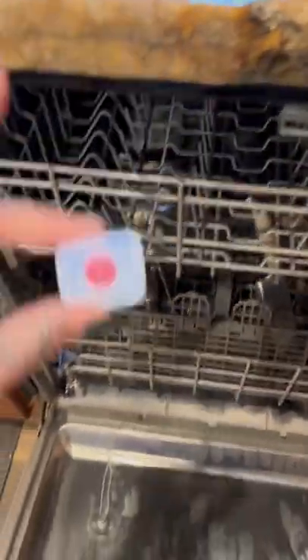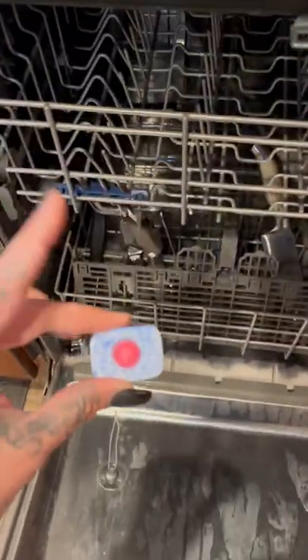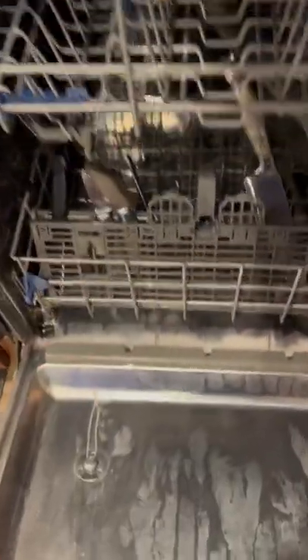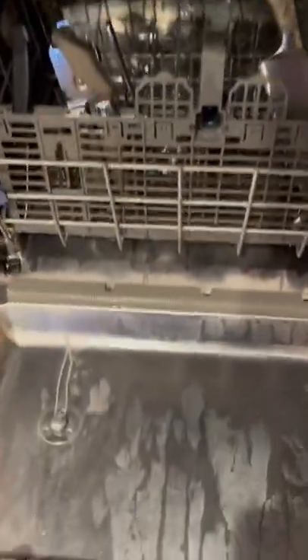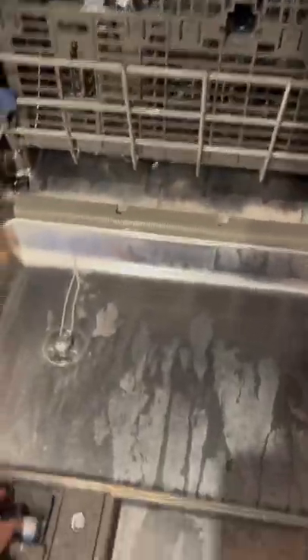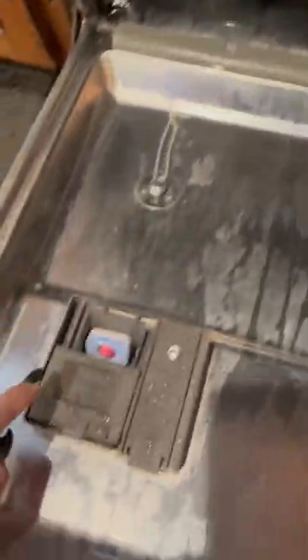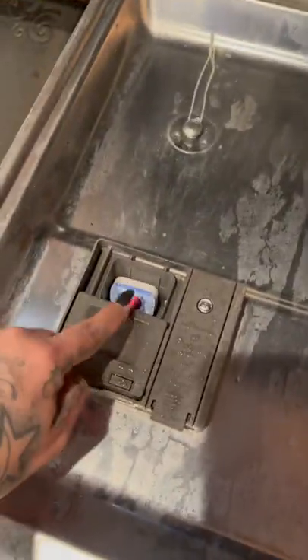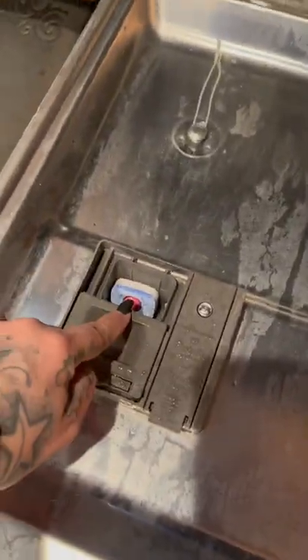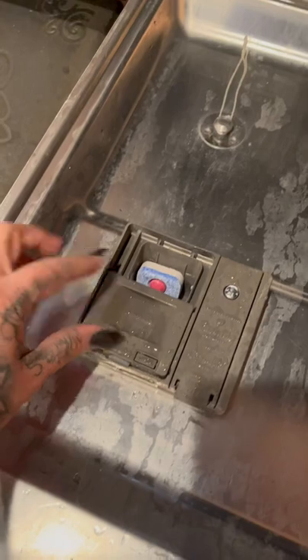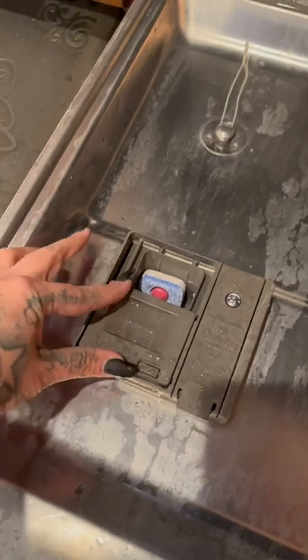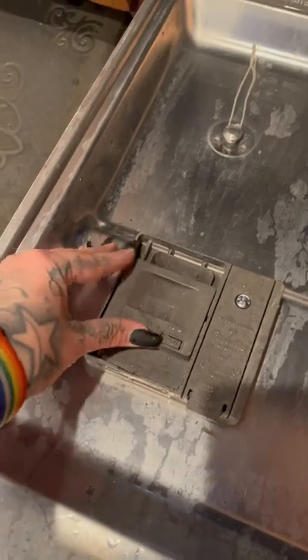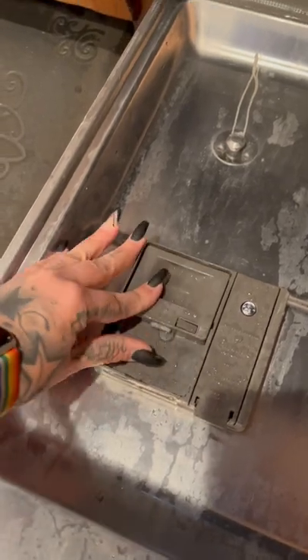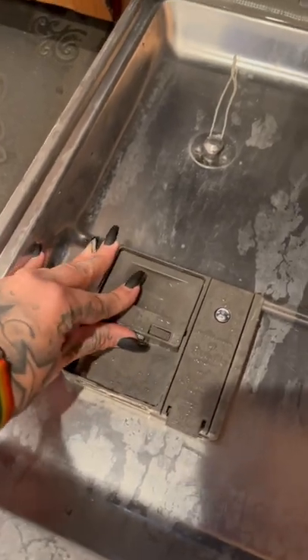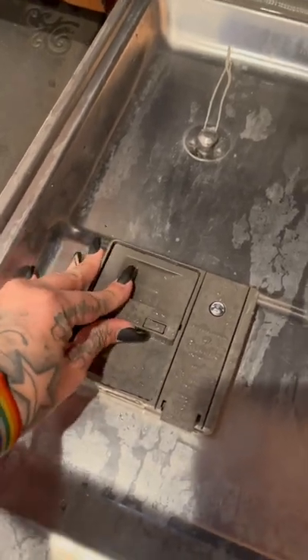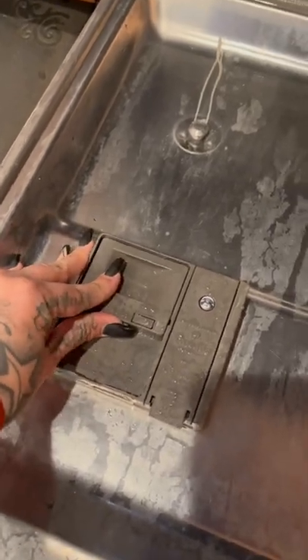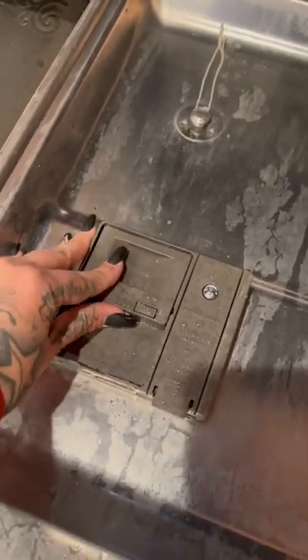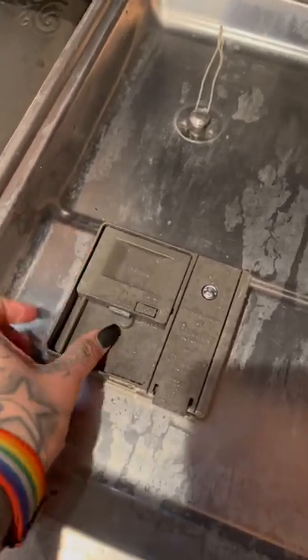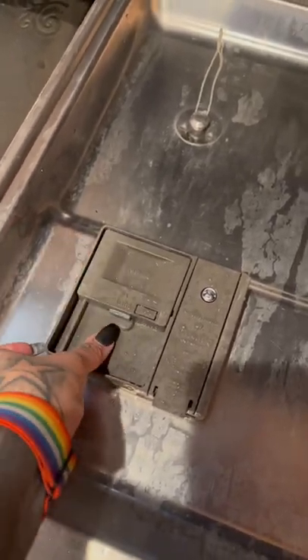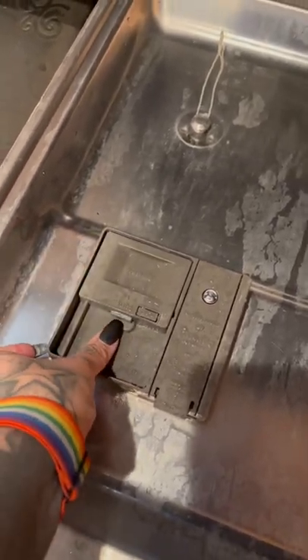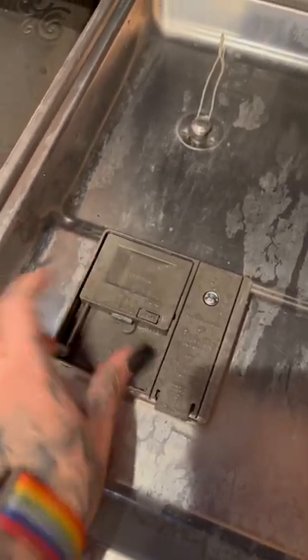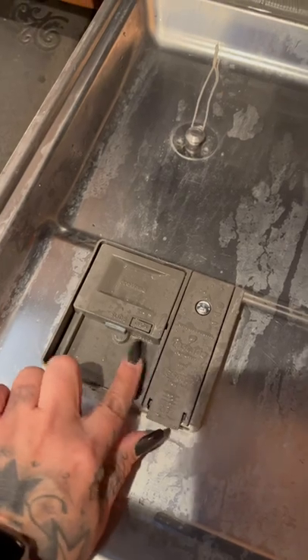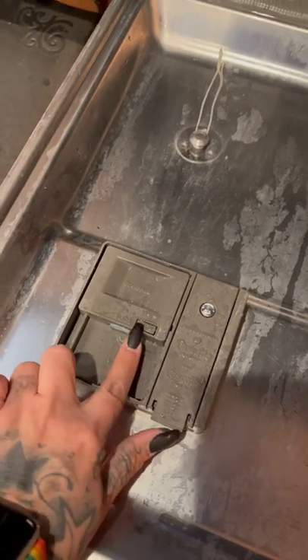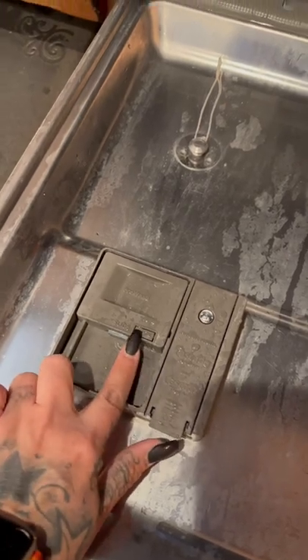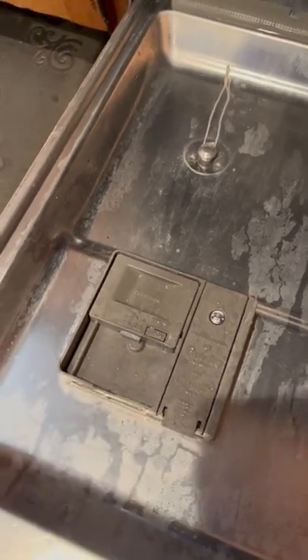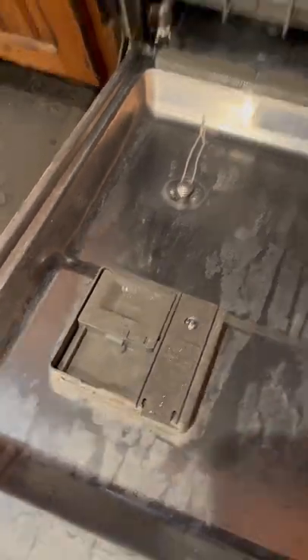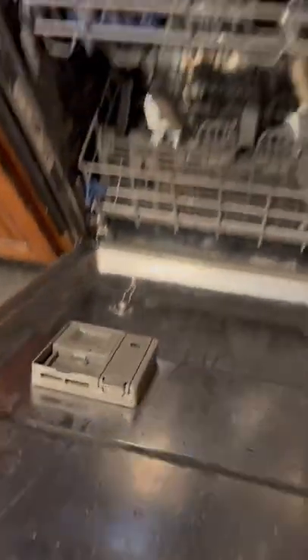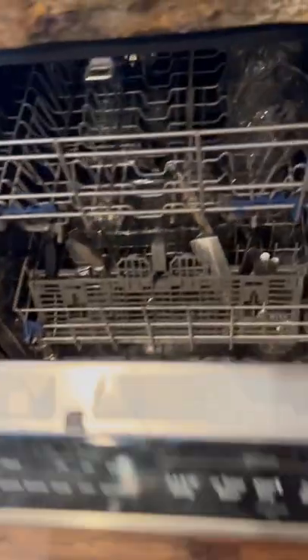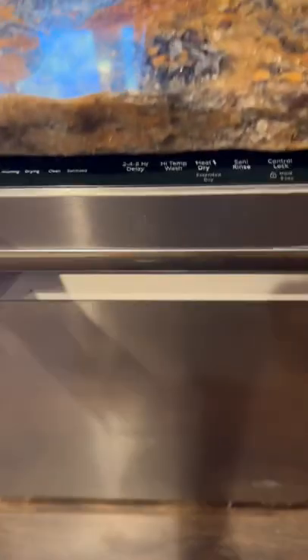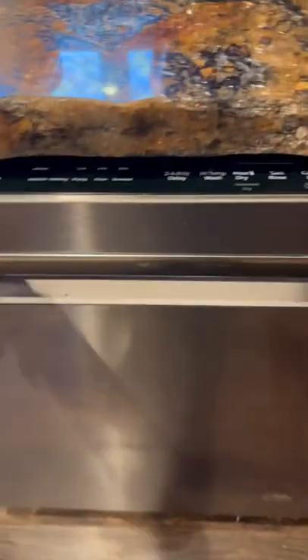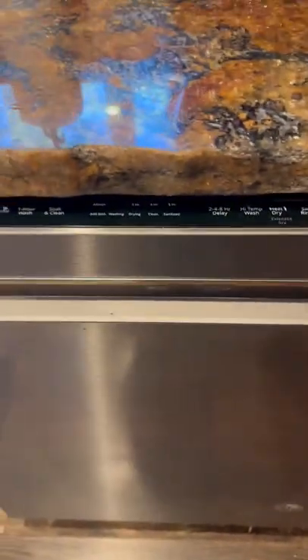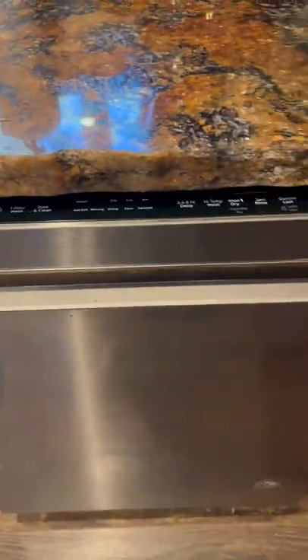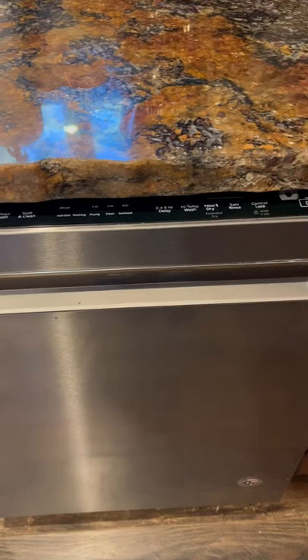I'm going to get our pod, put it into here, and we're going to push gently on here to lock the pod in place. I'm going to close the door.